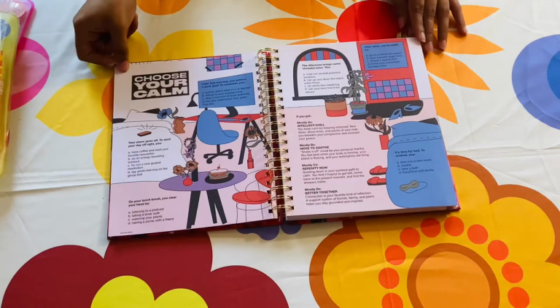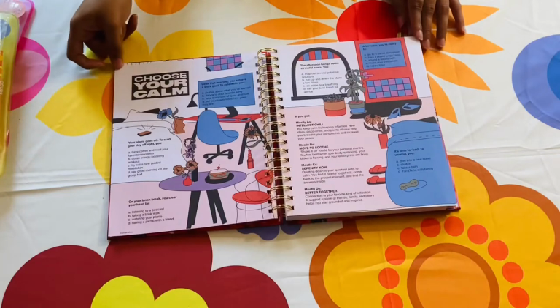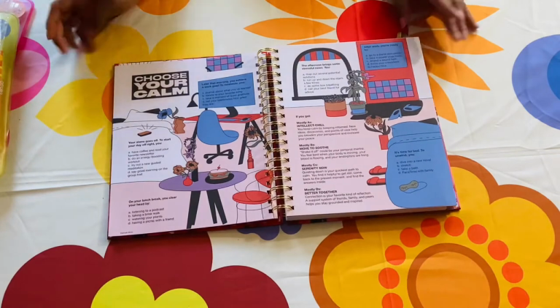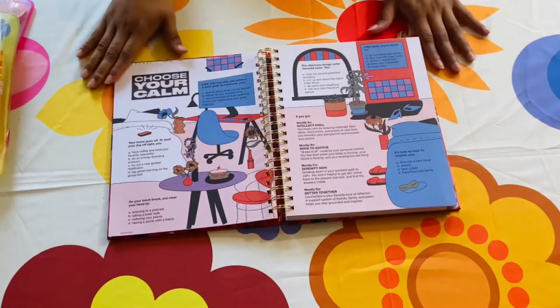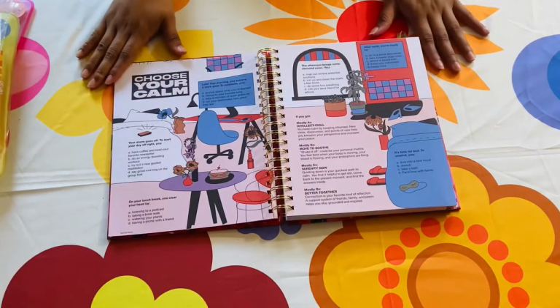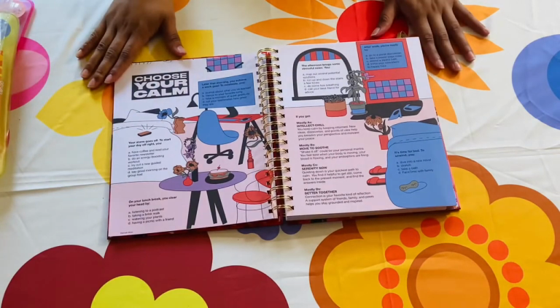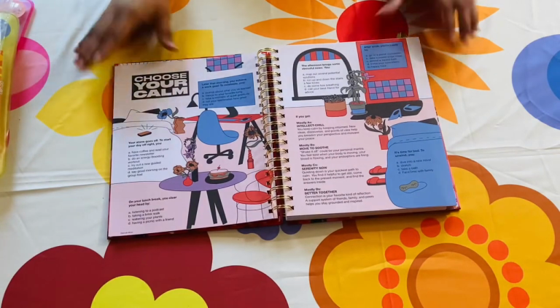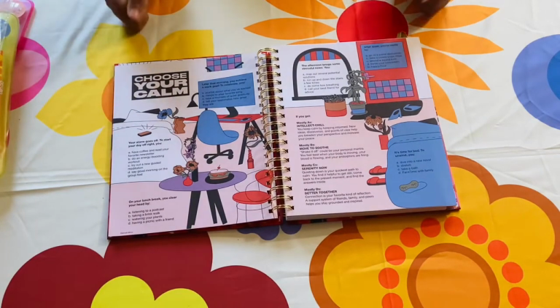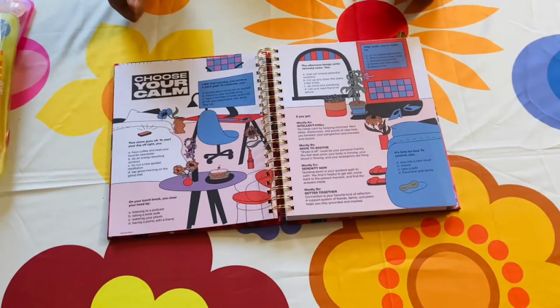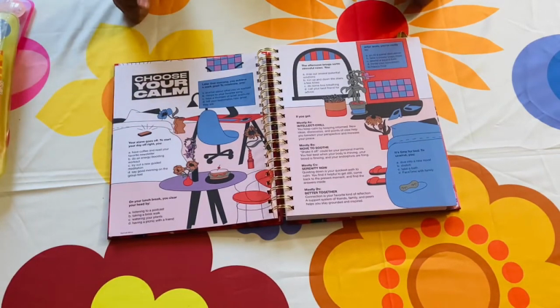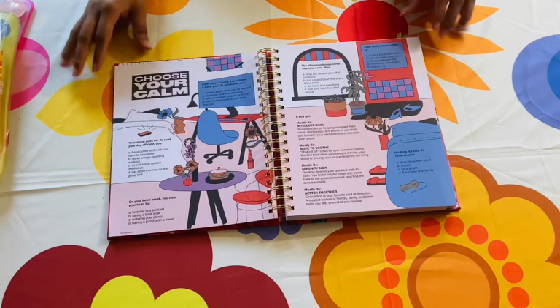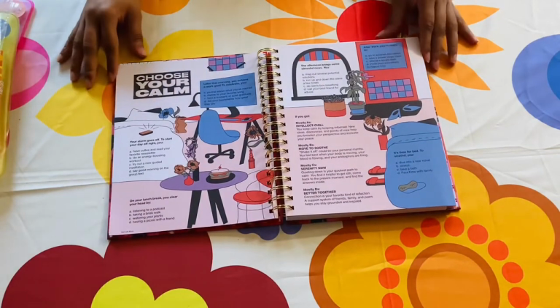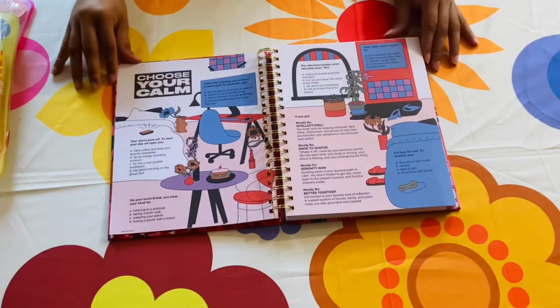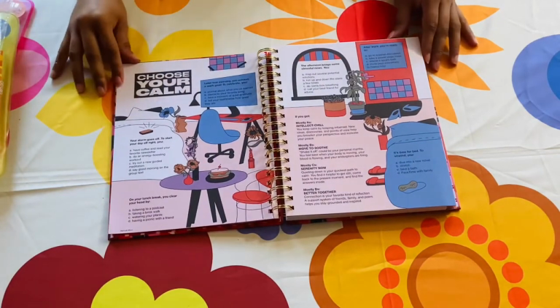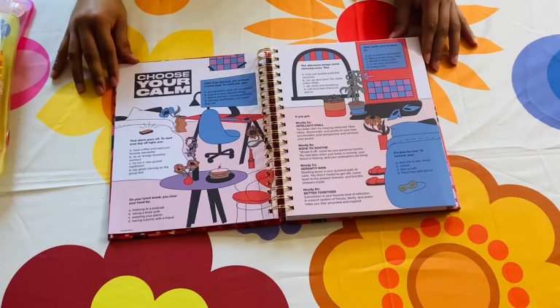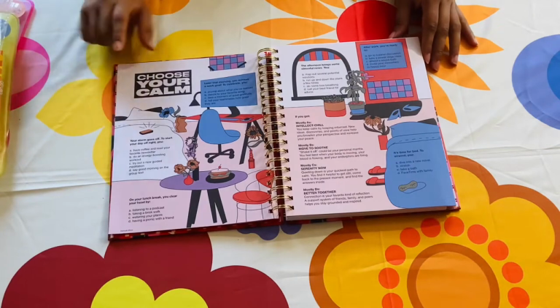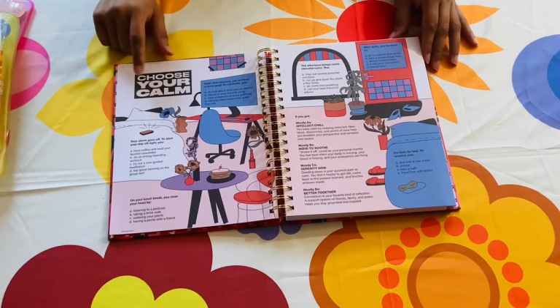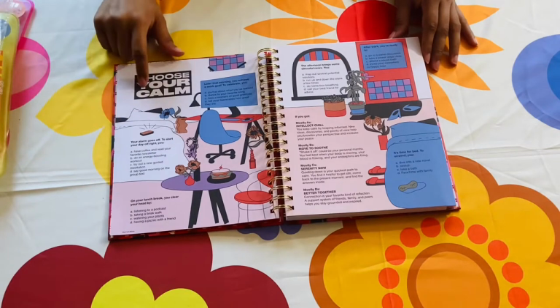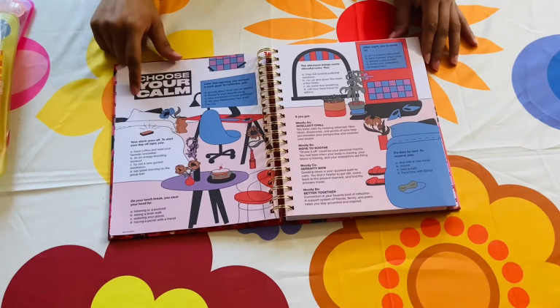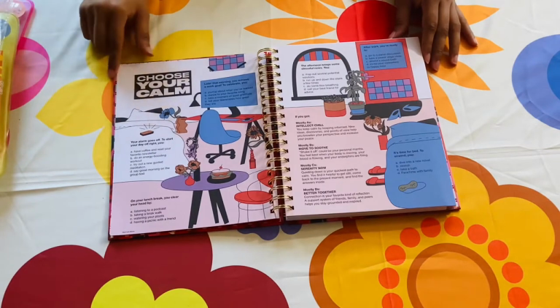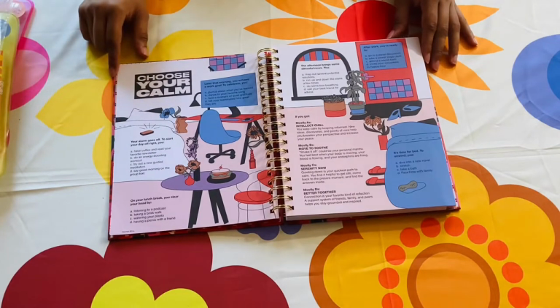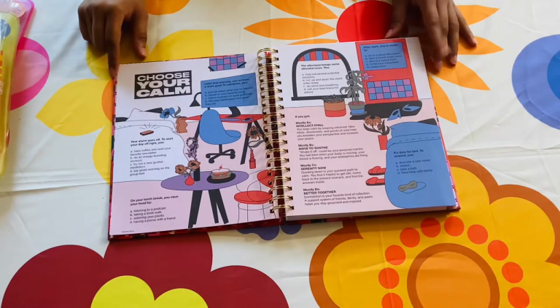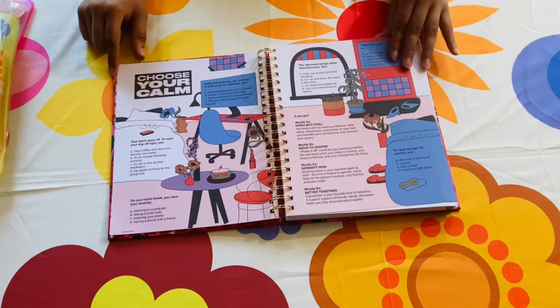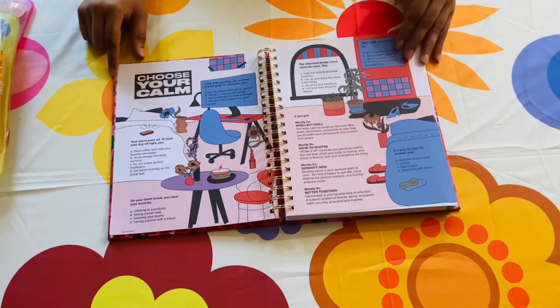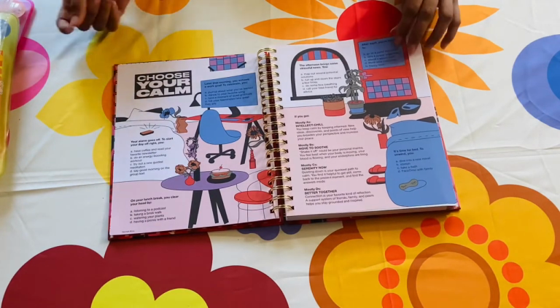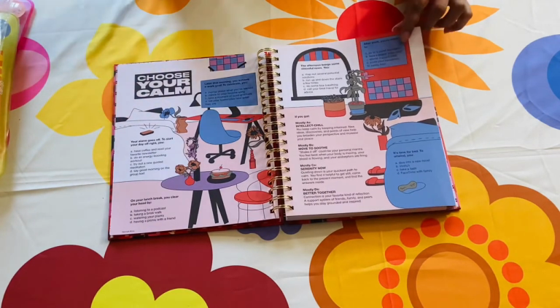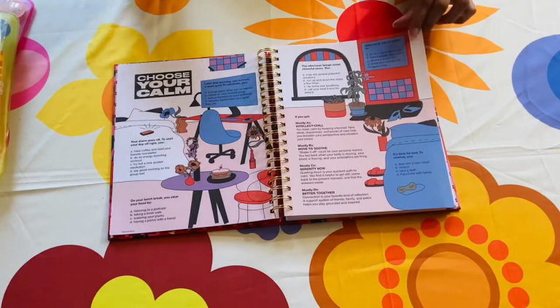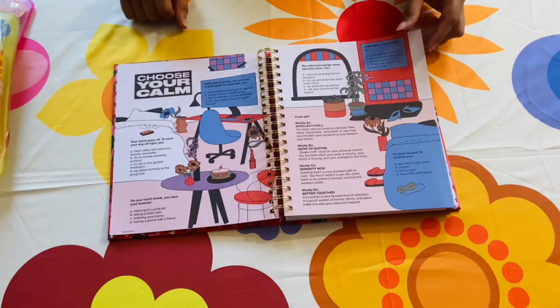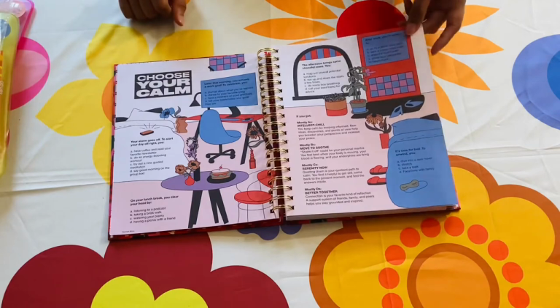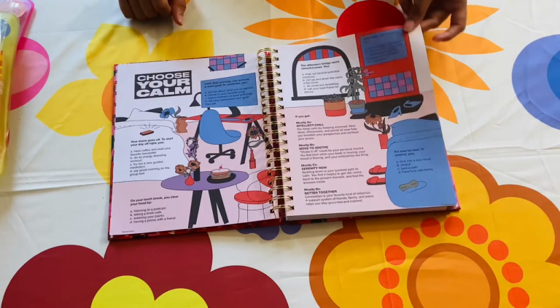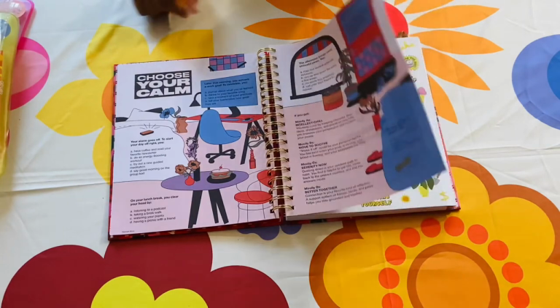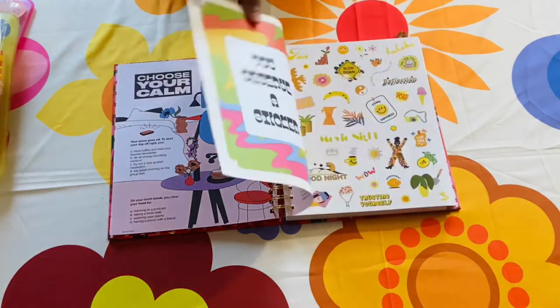This following page is a quiz — a really fun quiz — and I love that the planner features stuff like this because it's just so fun and it's not really common in other planners, so I really love this.